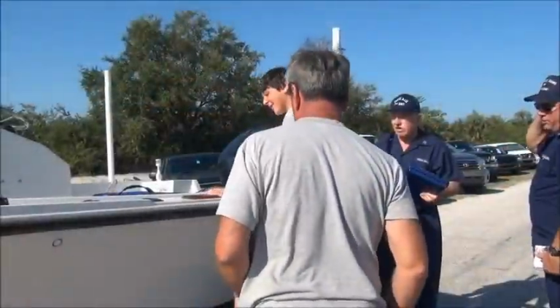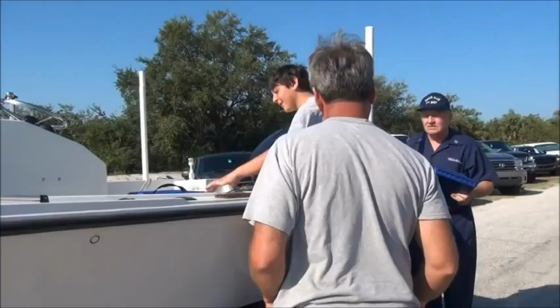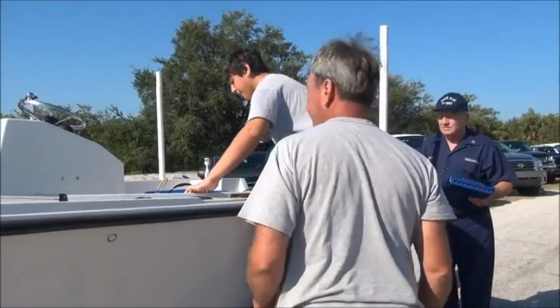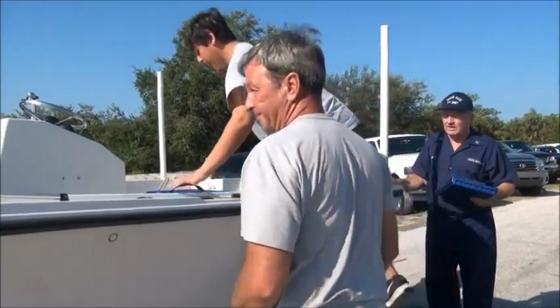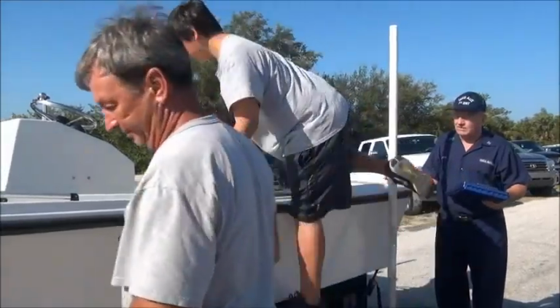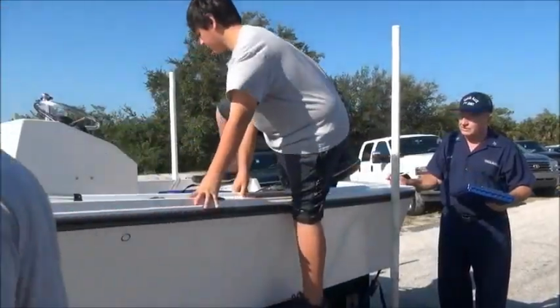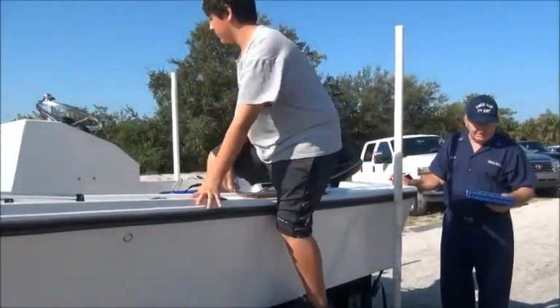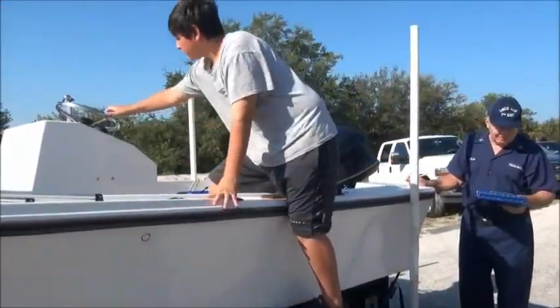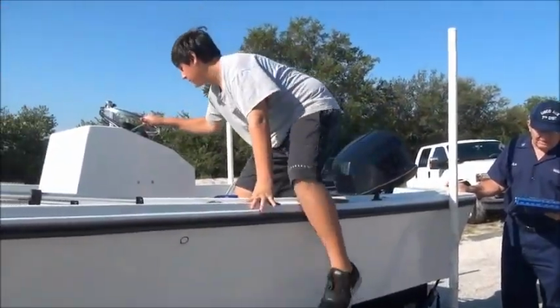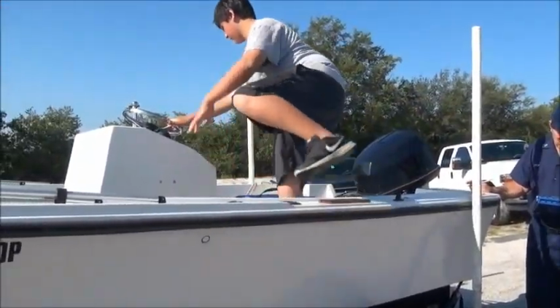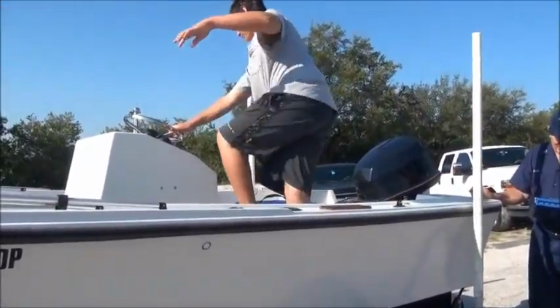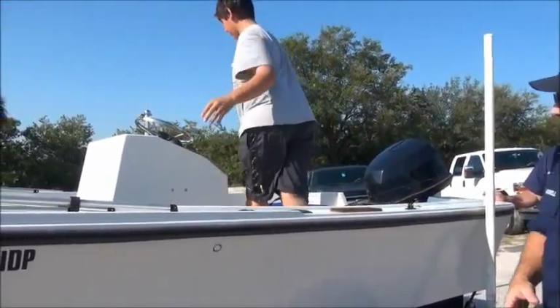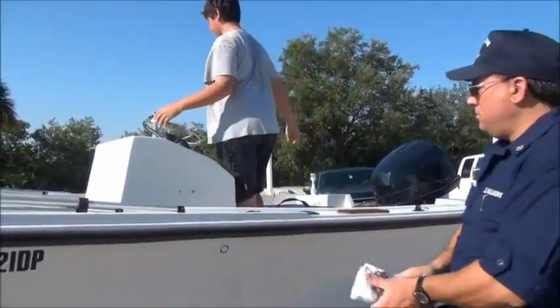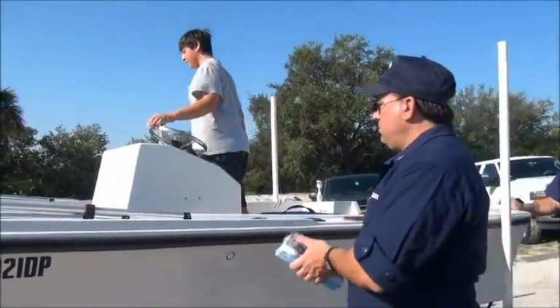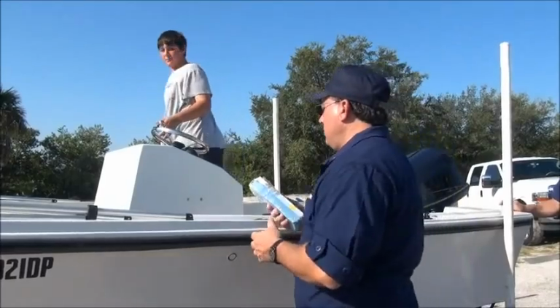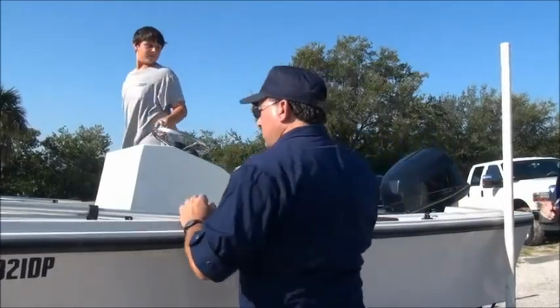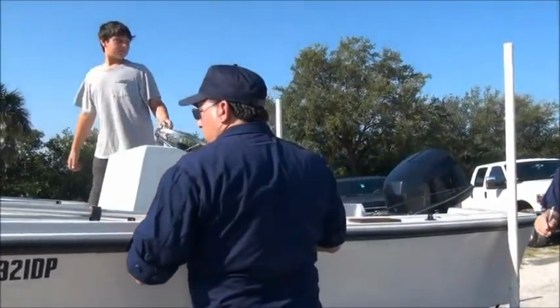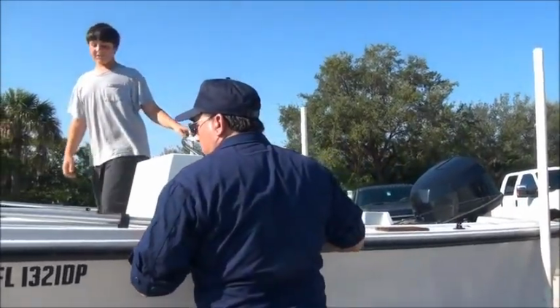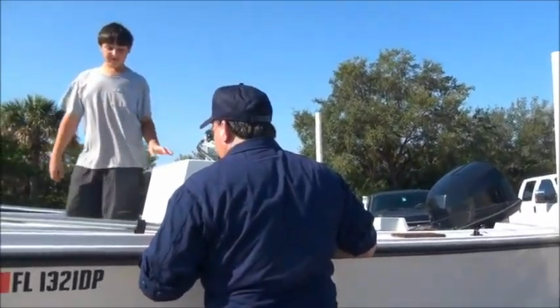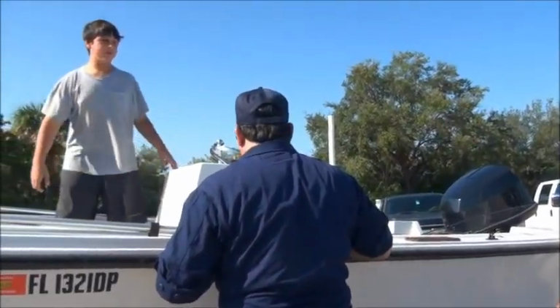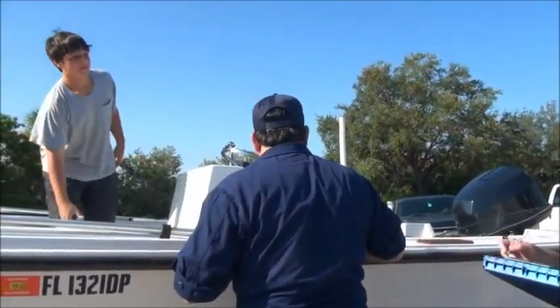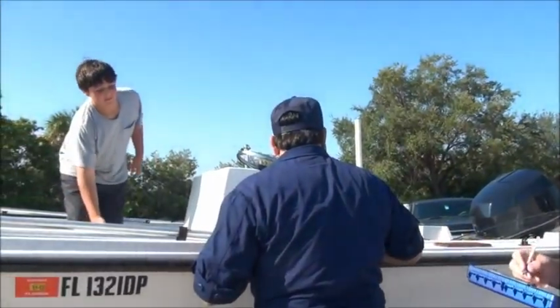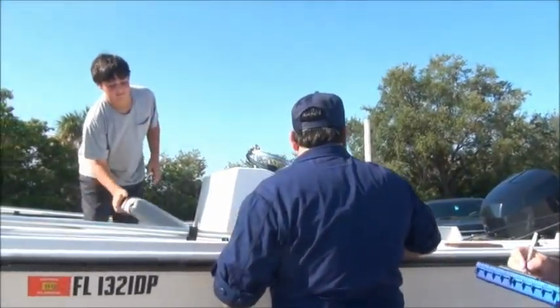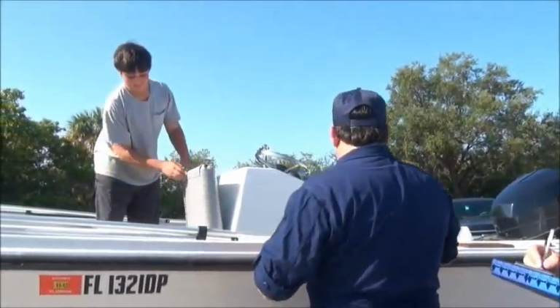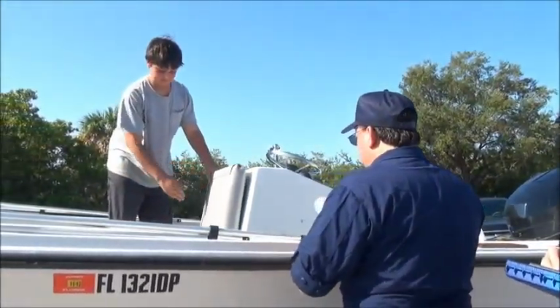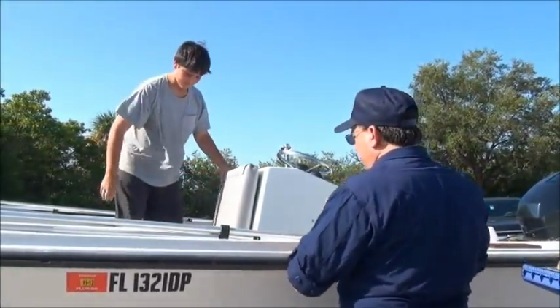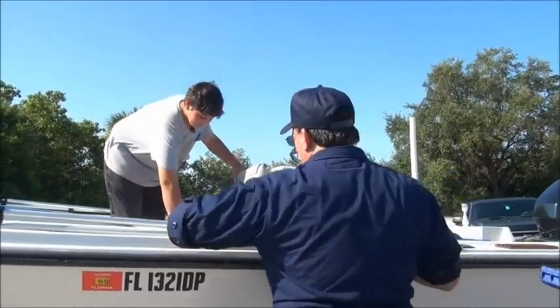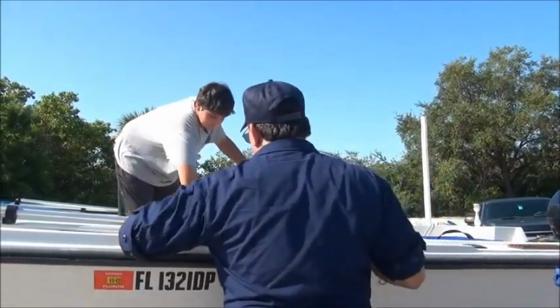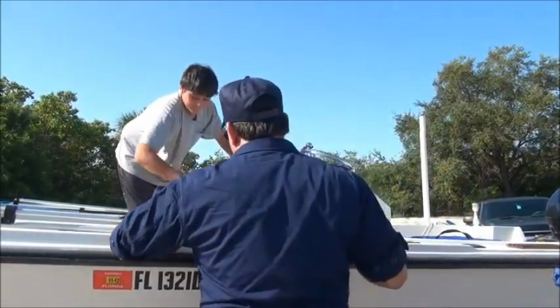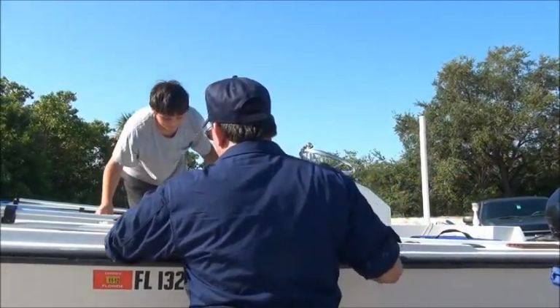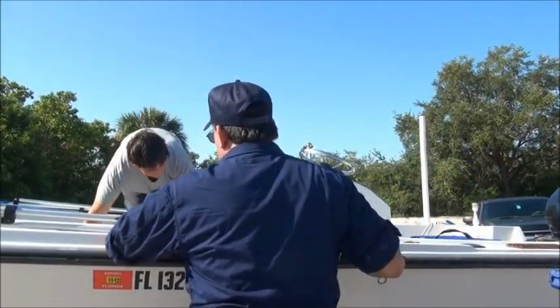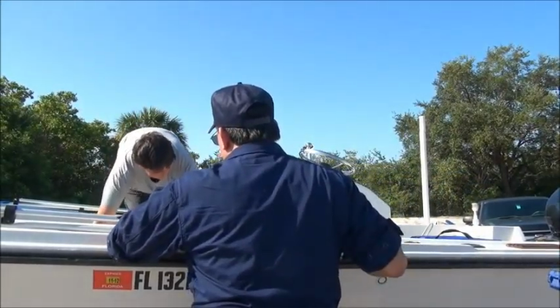Any registration? Yeah, we have to have your registration. How long is your boat? 17 feet. It's a 1976 Mako Flats.